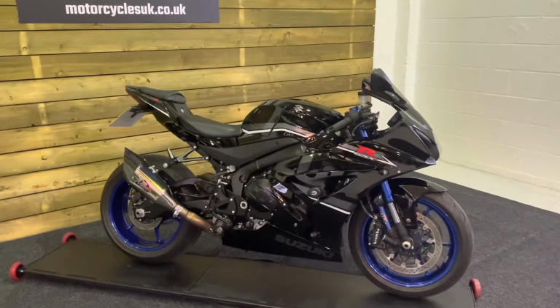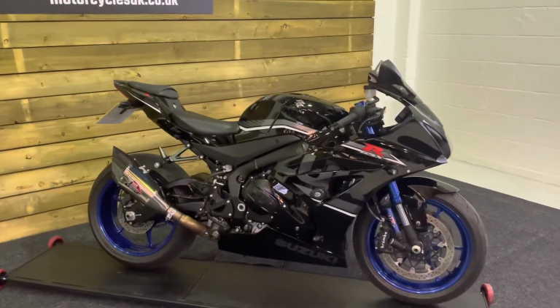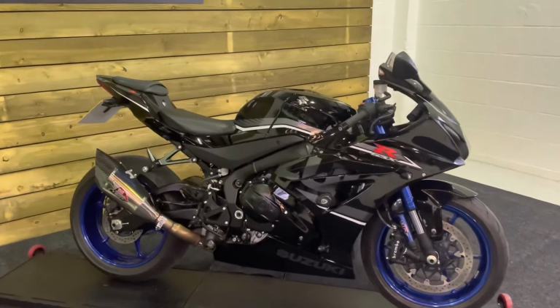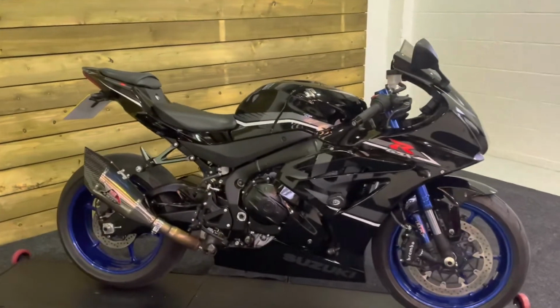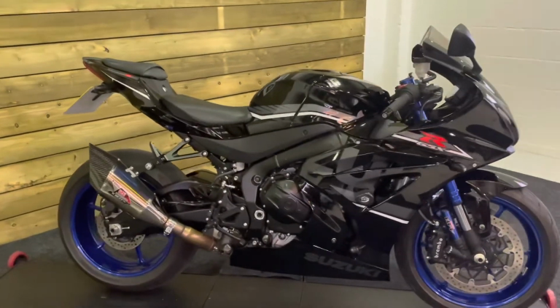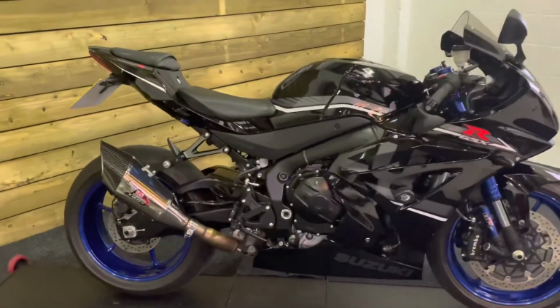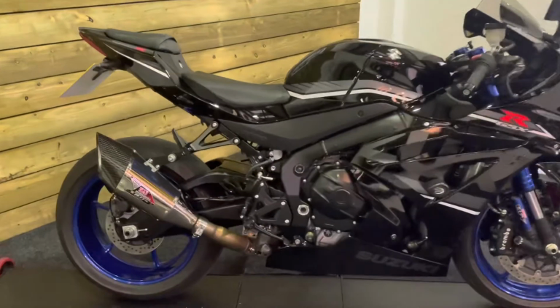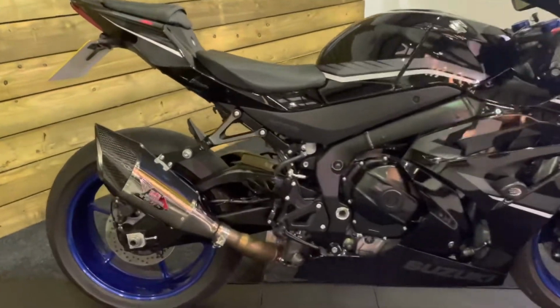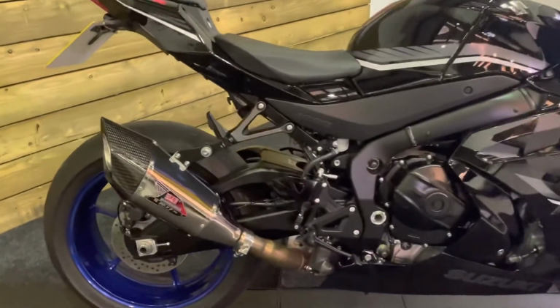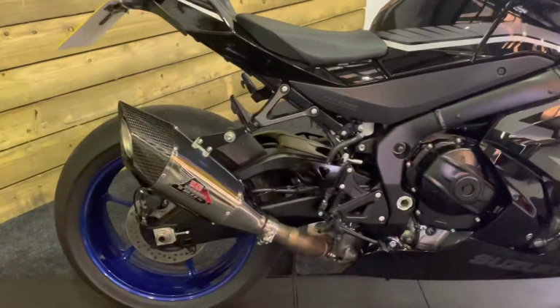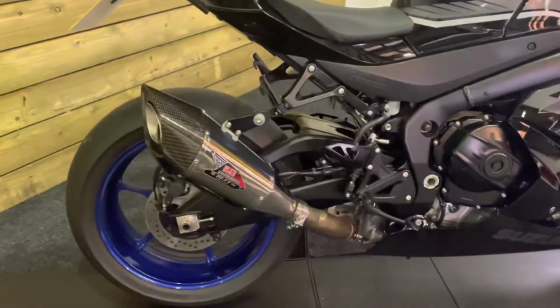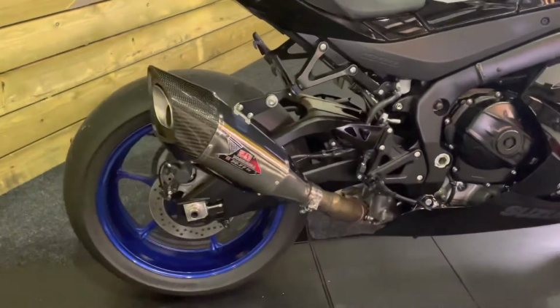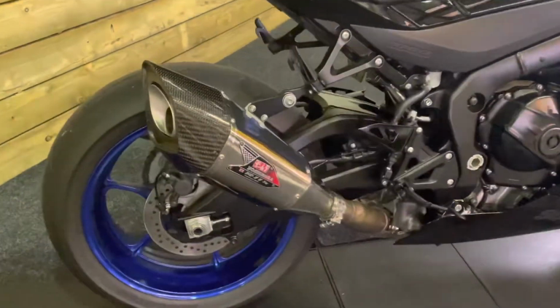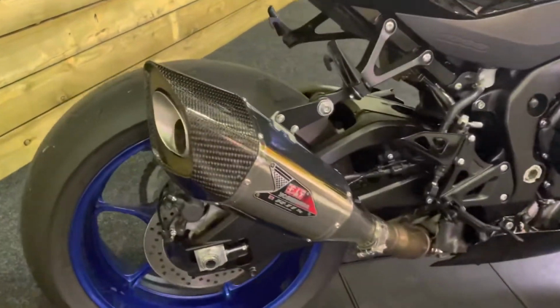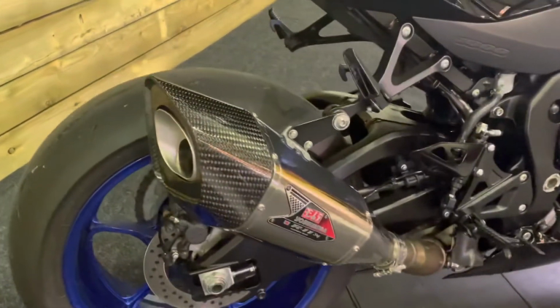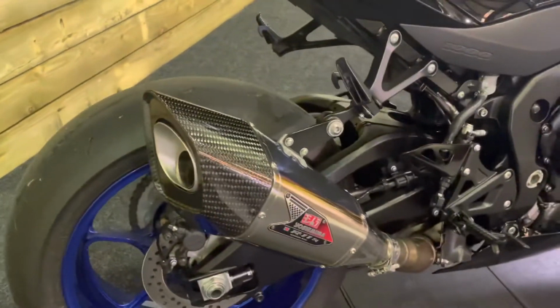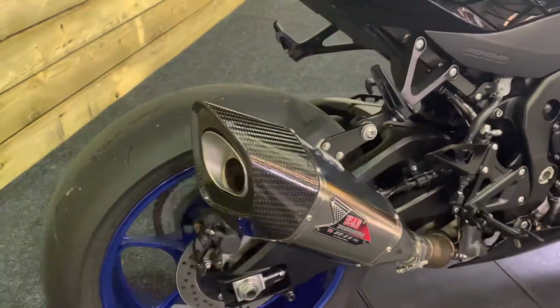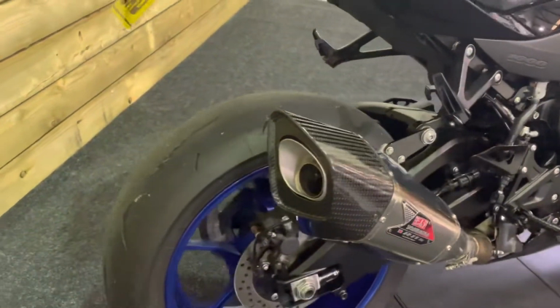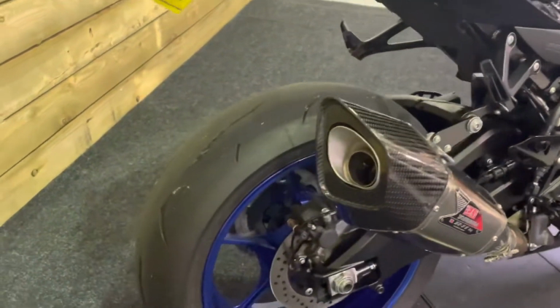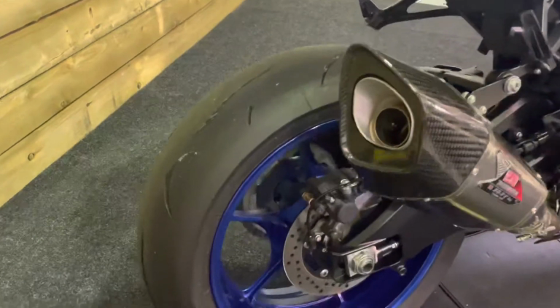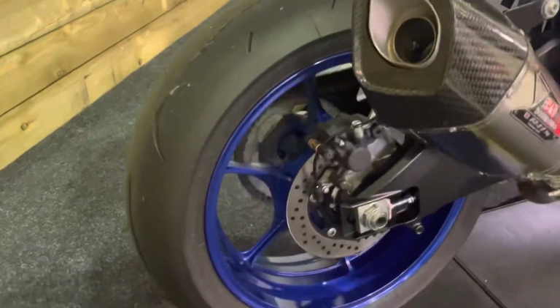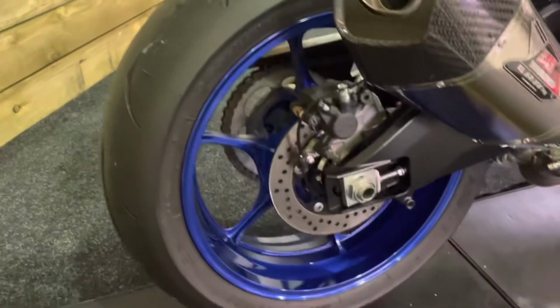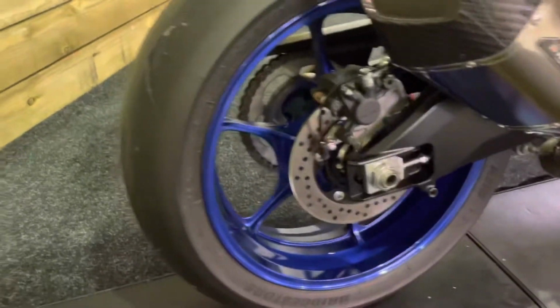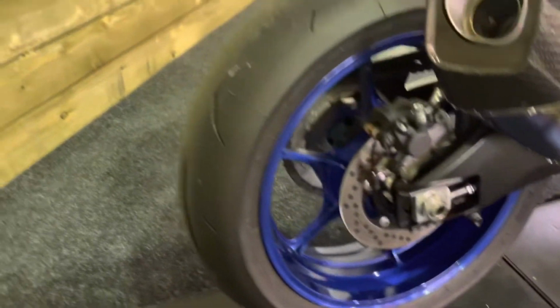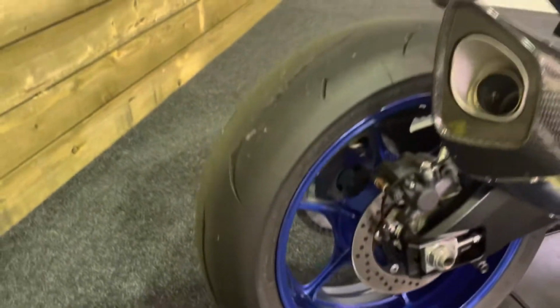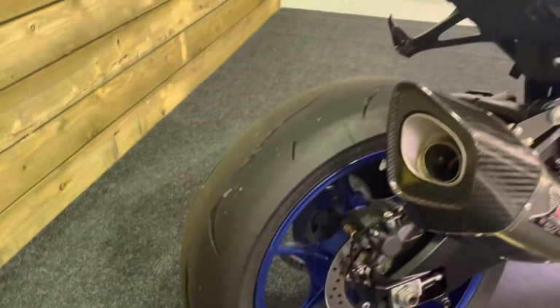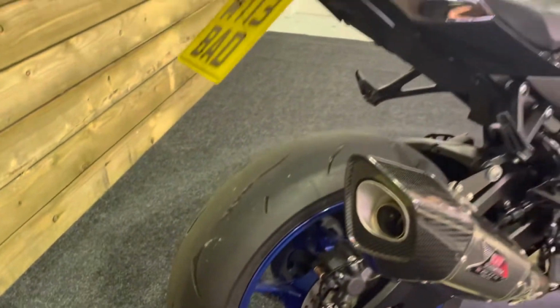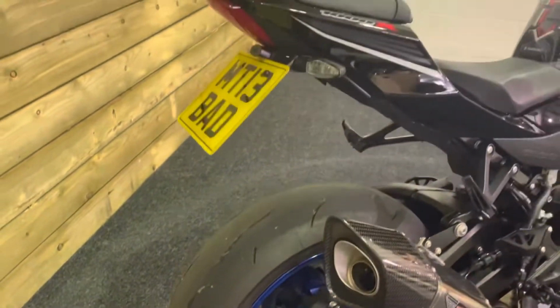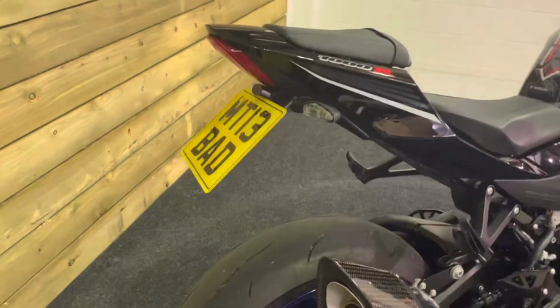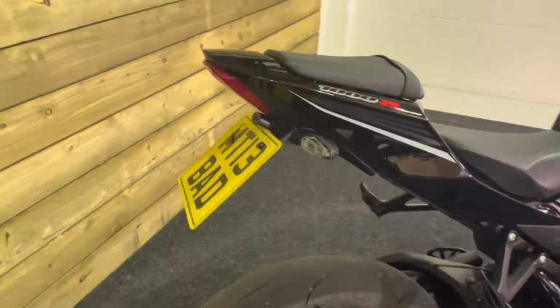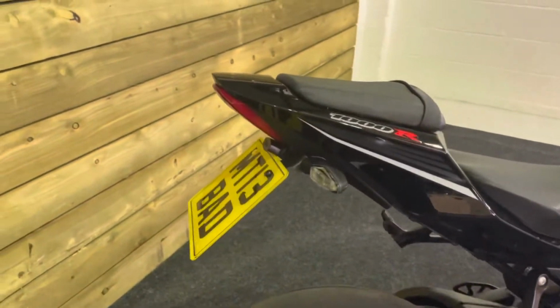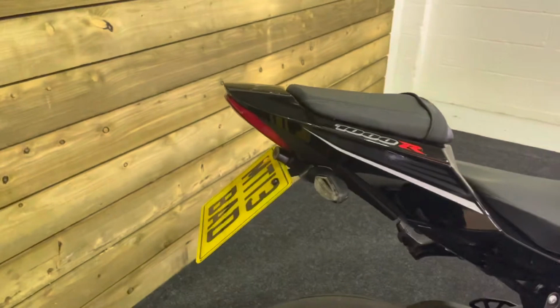This bike is in stunning condition and as you will have no doubt spotted already, comes with the Yoshimura silencer. Those blue wheels are absolutely stunning. The rear tire has loads of life left in it. There's an R&G tail tidy there as well.